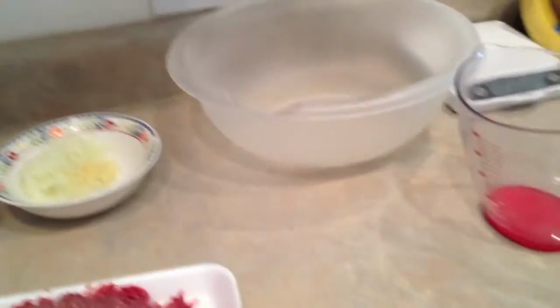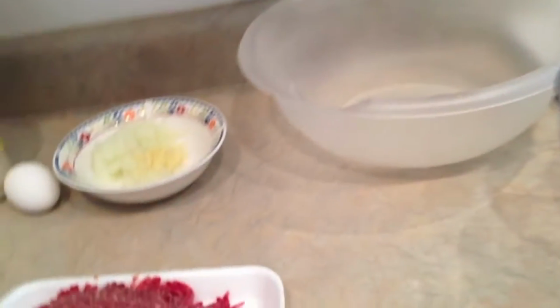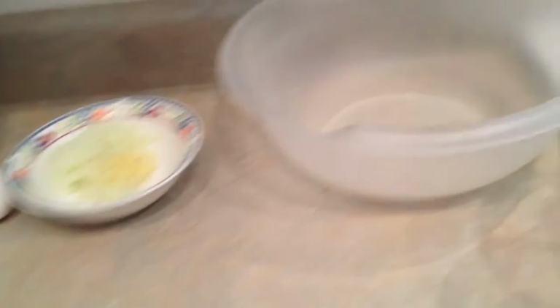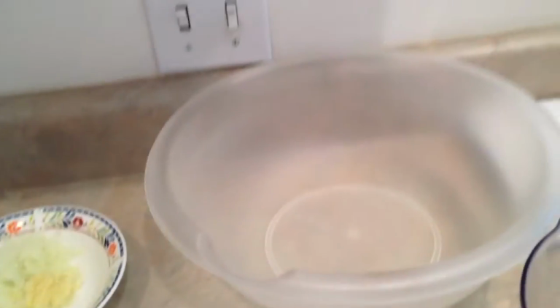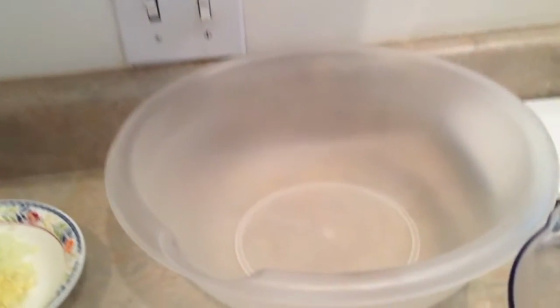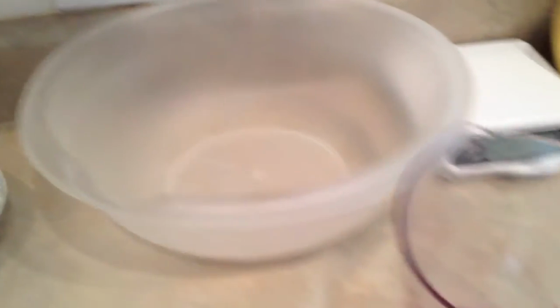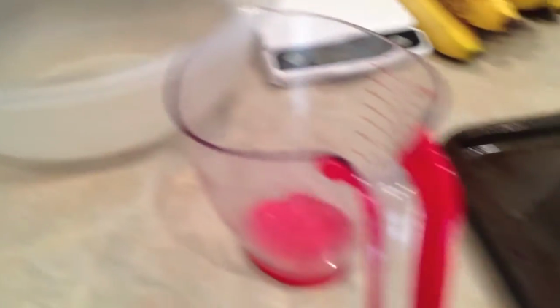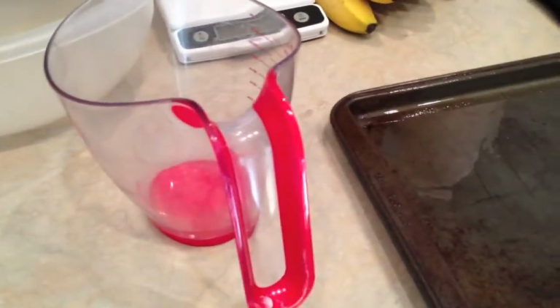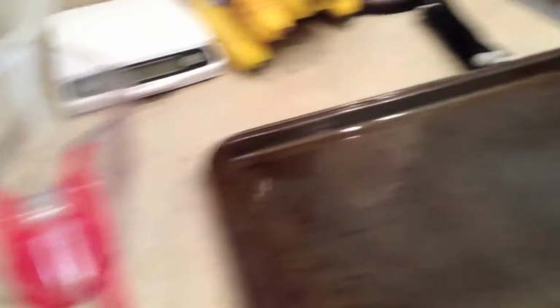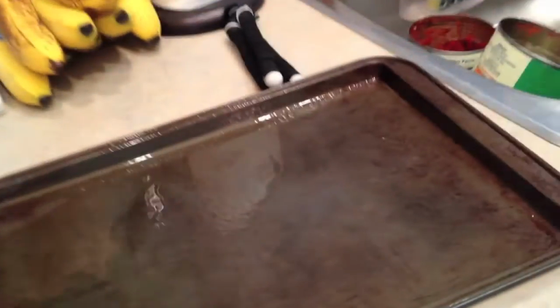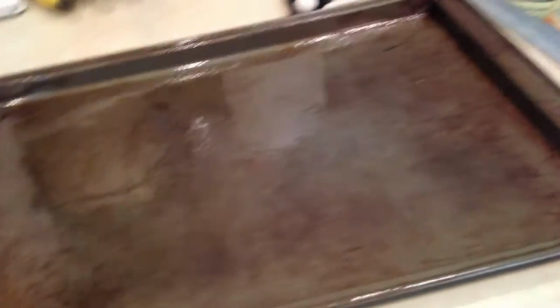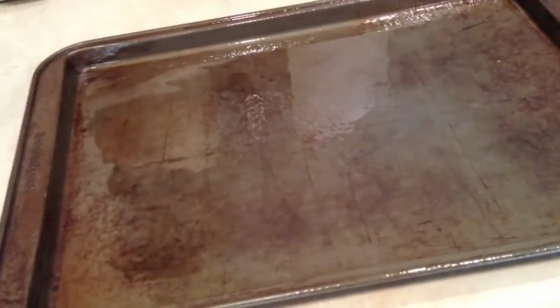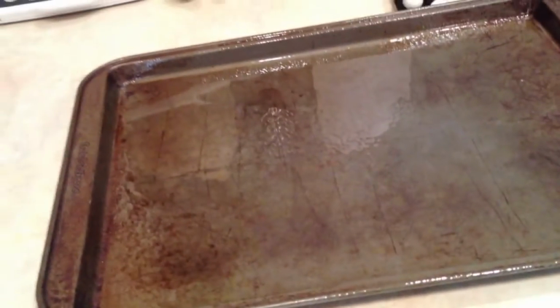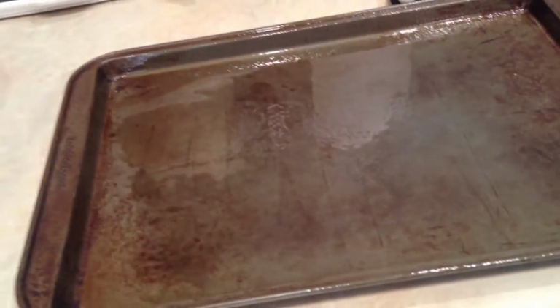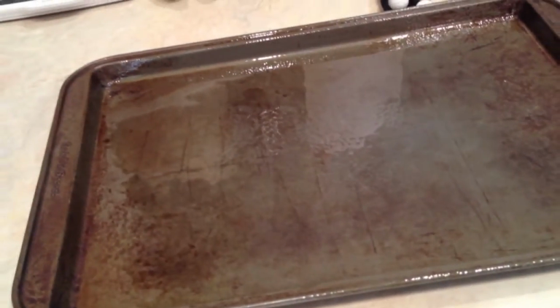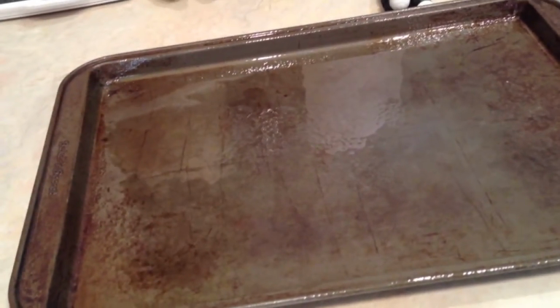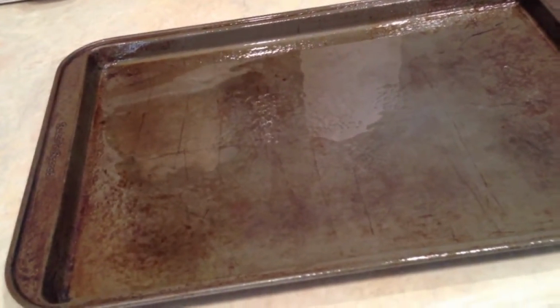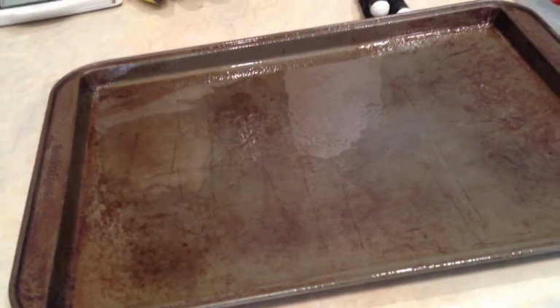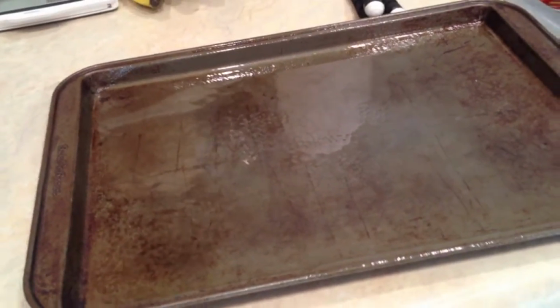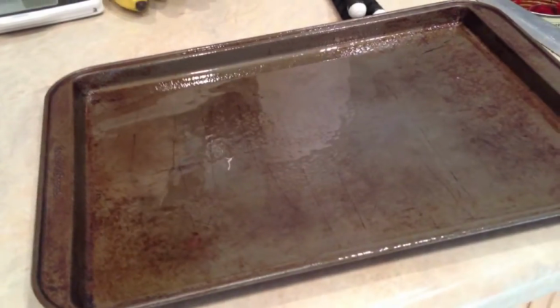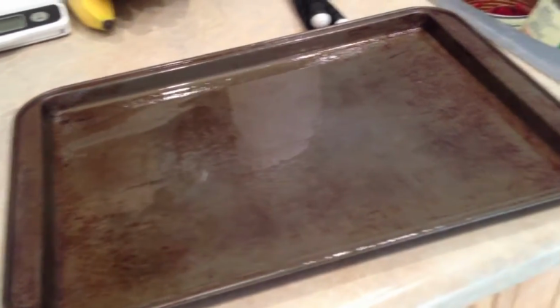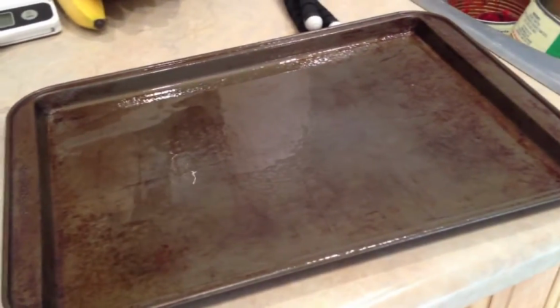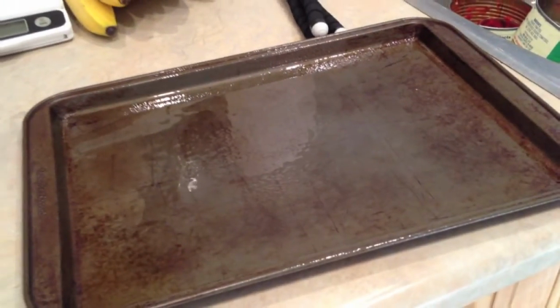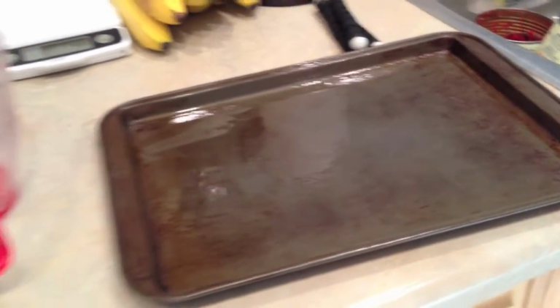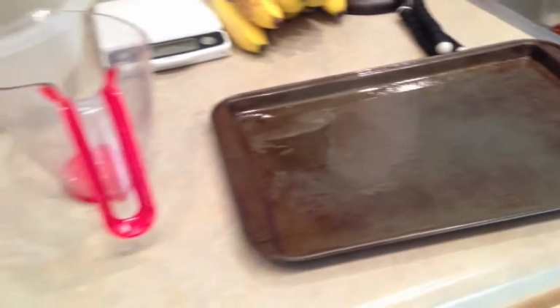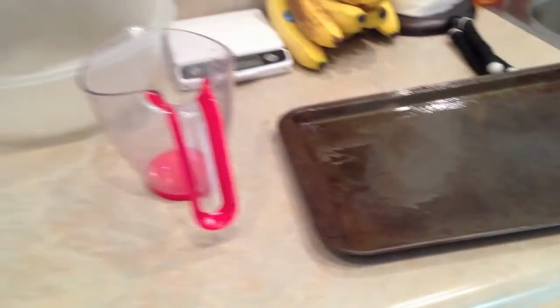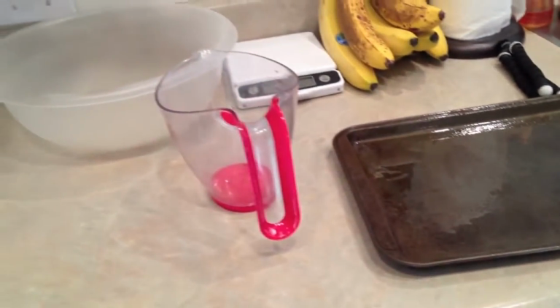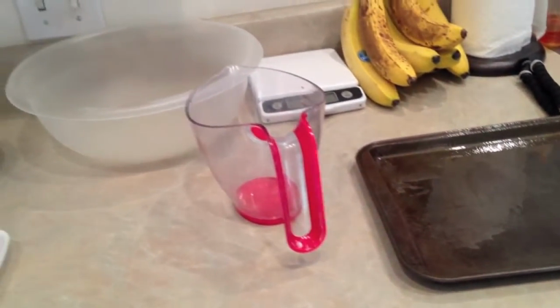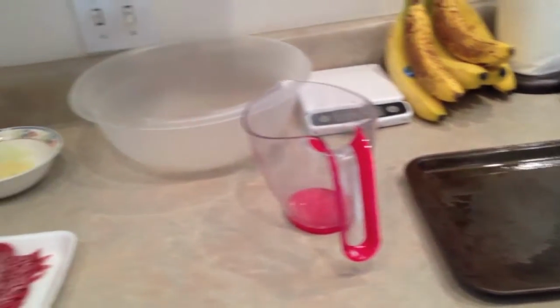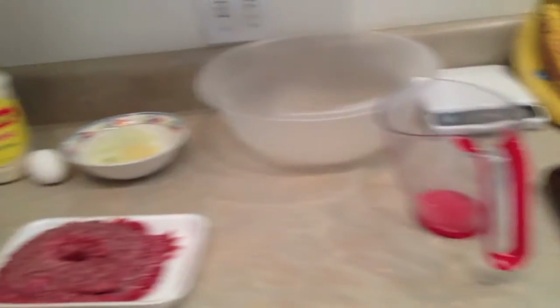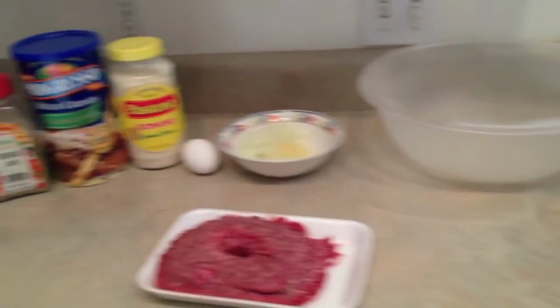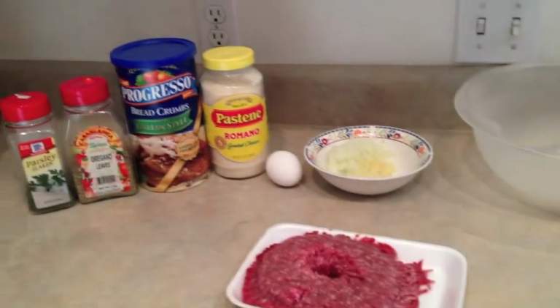Only doing one pound today. I got my mixing bowl, my measuring cup, and my pan all sprayed up, so when I'm ready to roll these balls in my hands, I can put them on the tray — frying pan, cookie sheet, whatever — and put them in the oven.